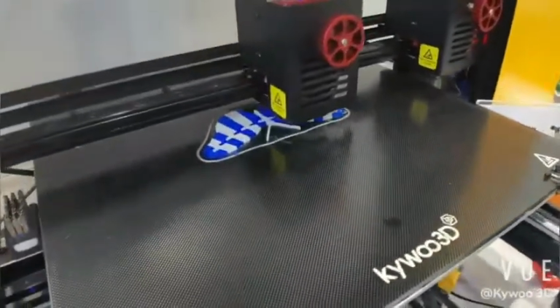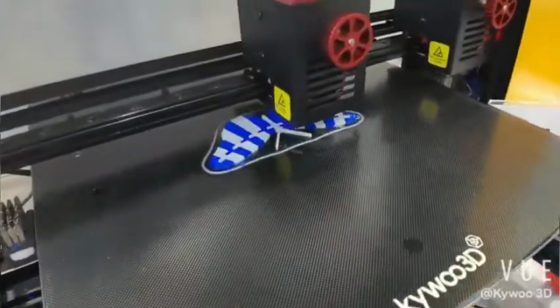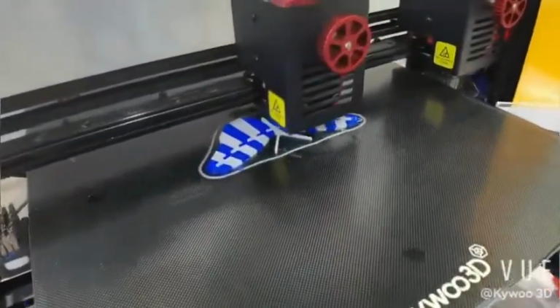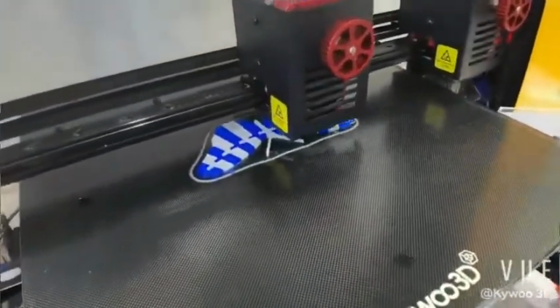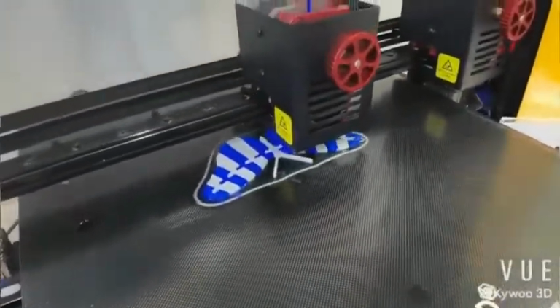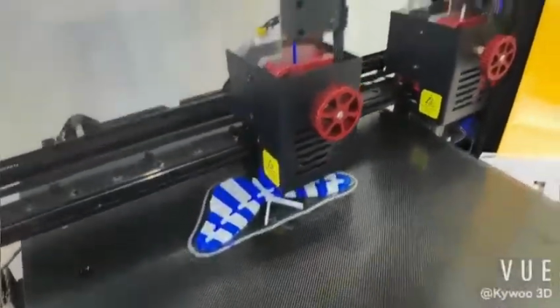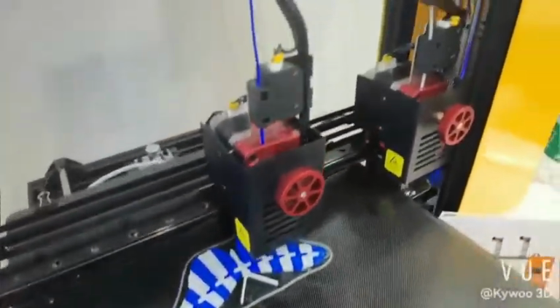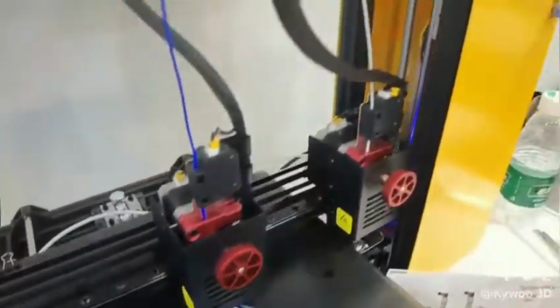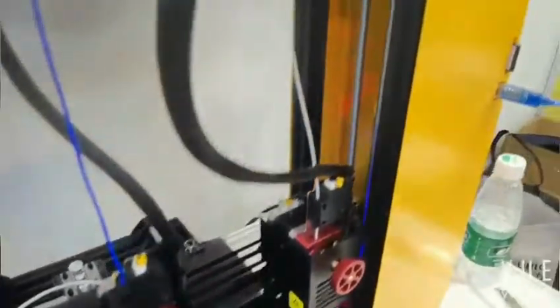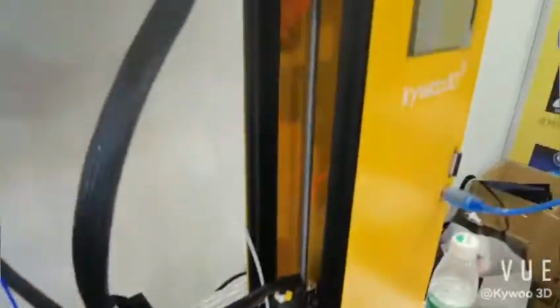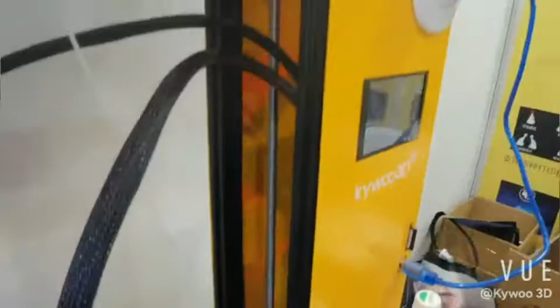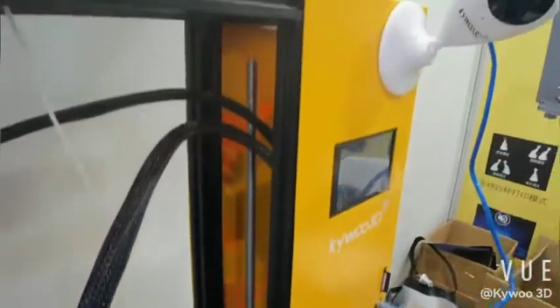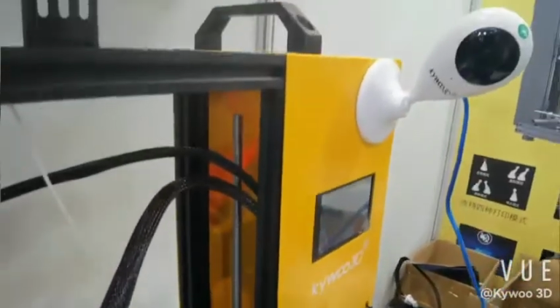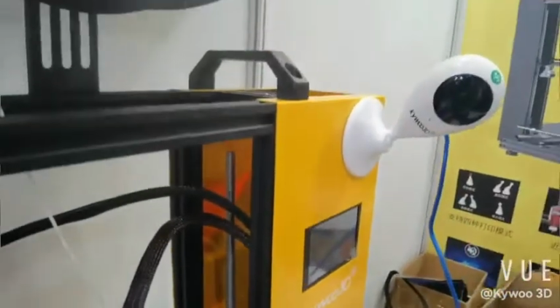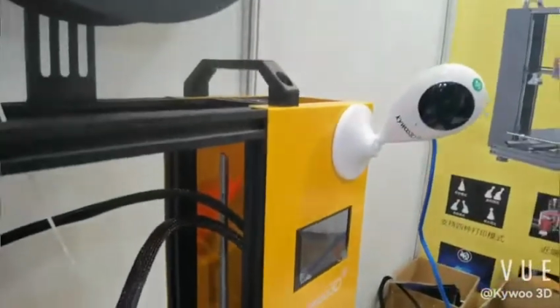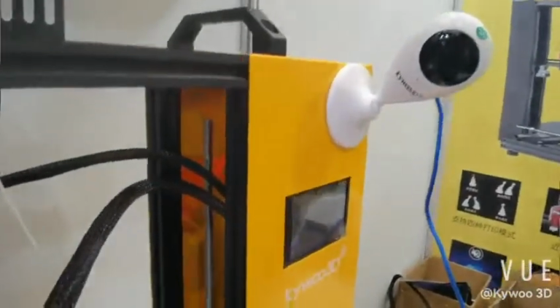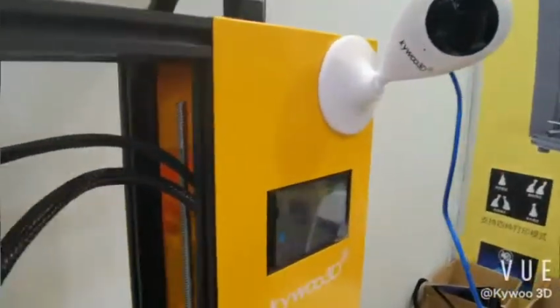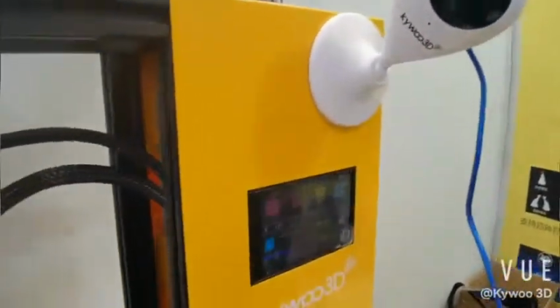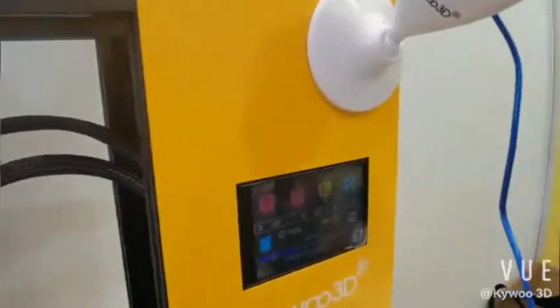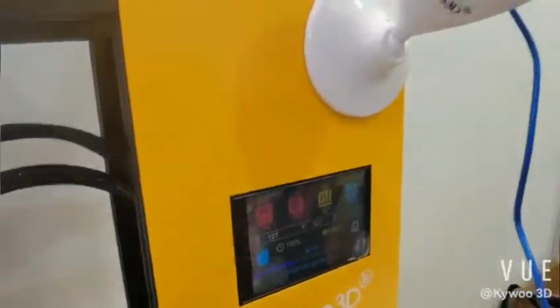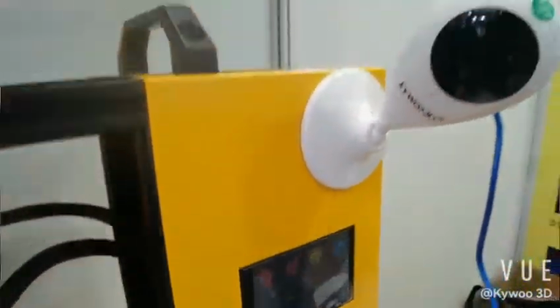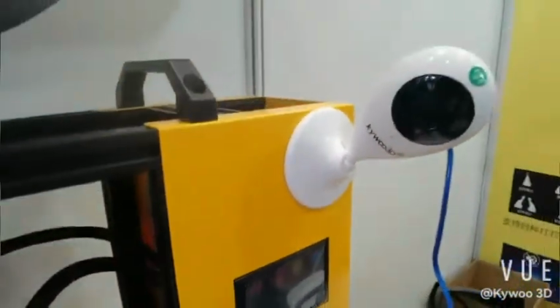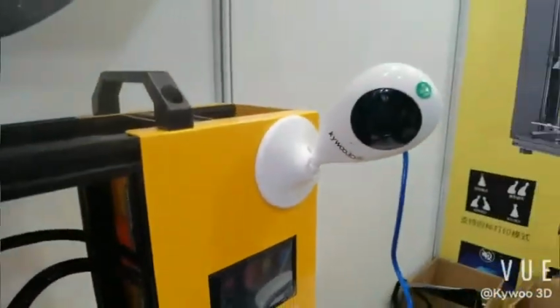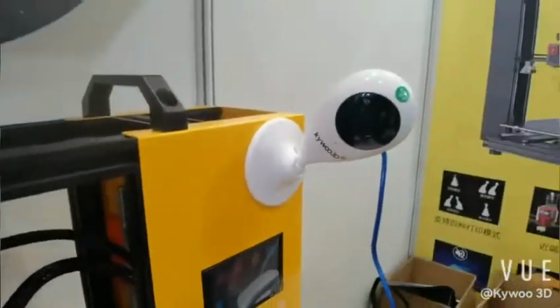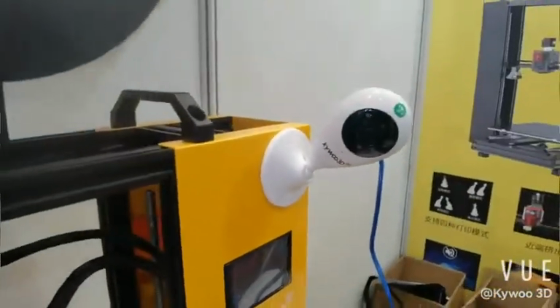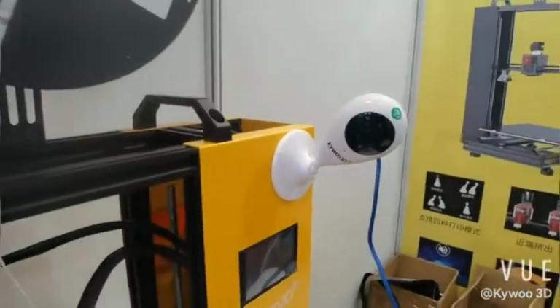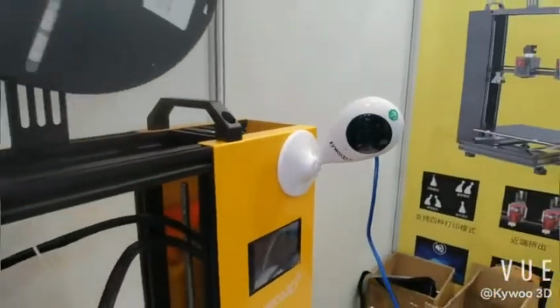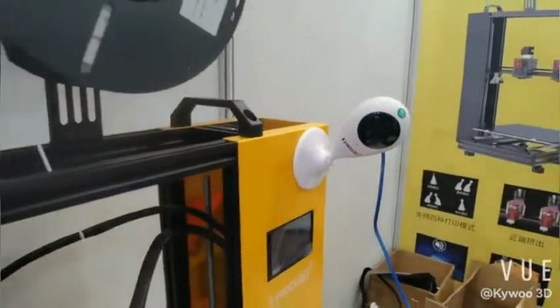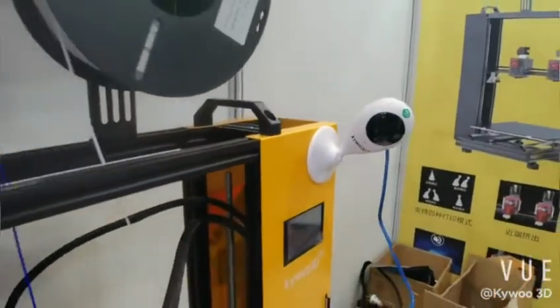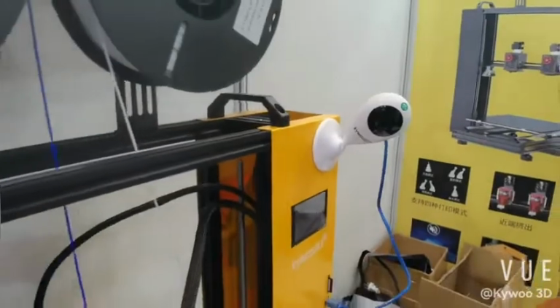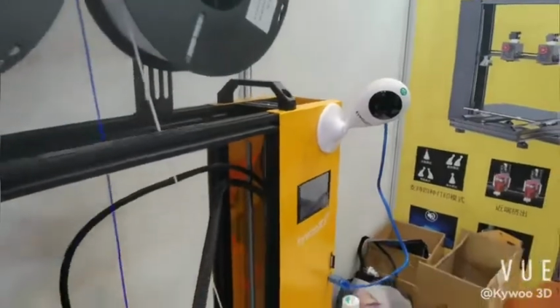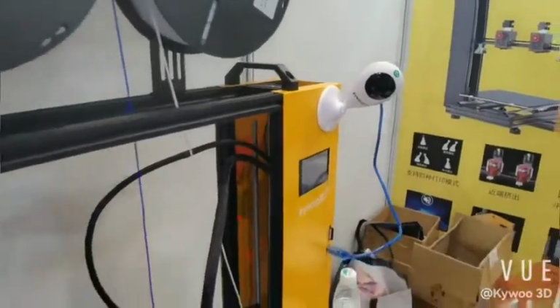Let's get close to the interface here. It has a camera here too, monitoring the printing situation.